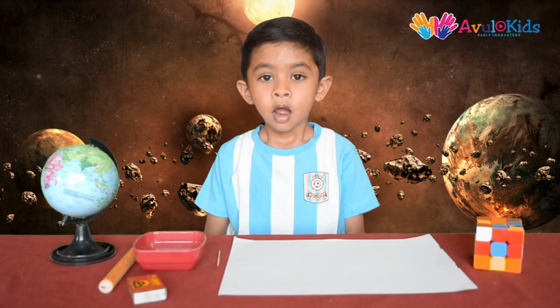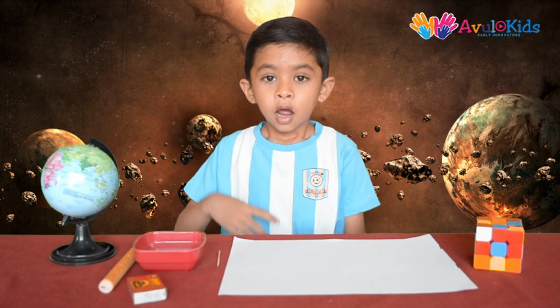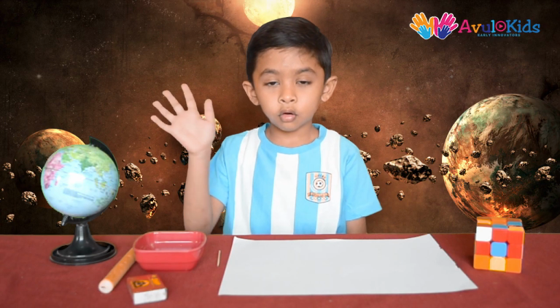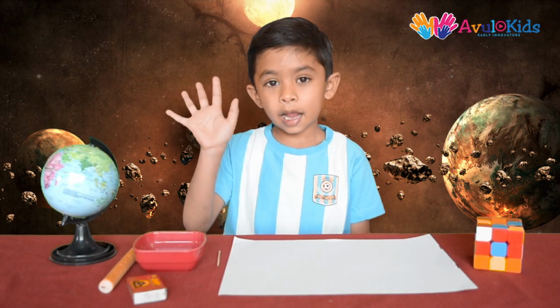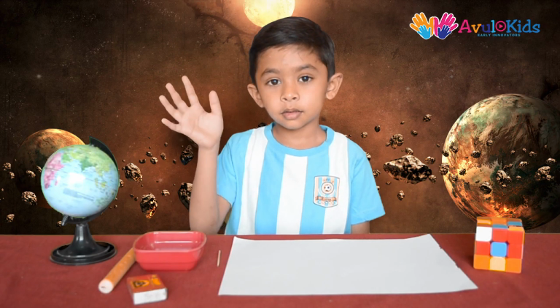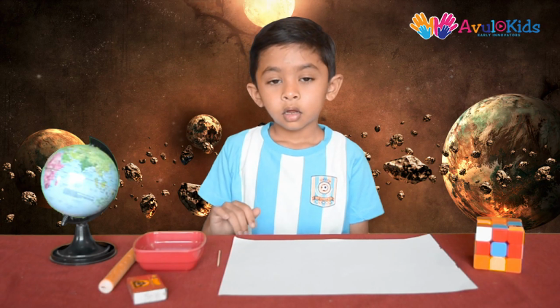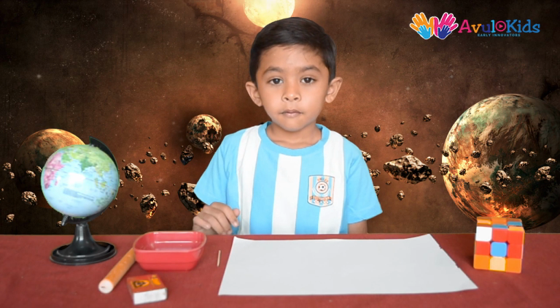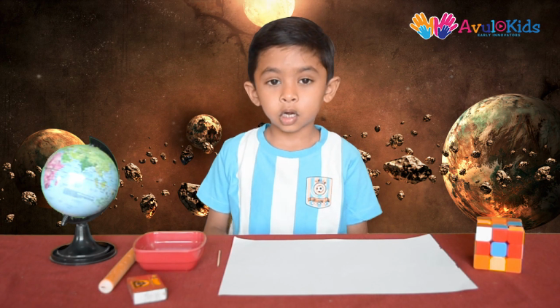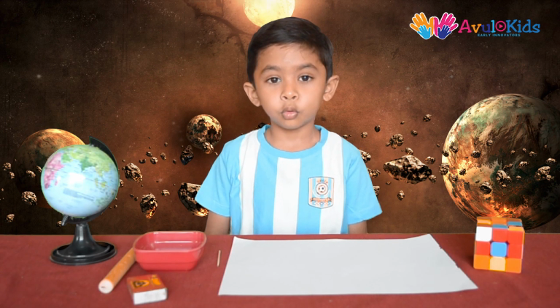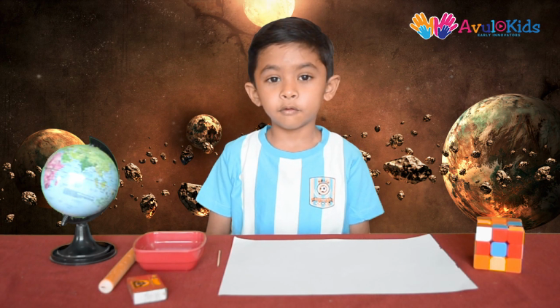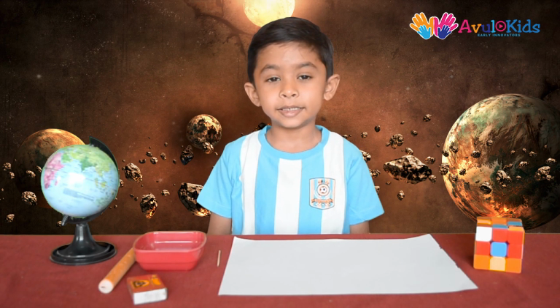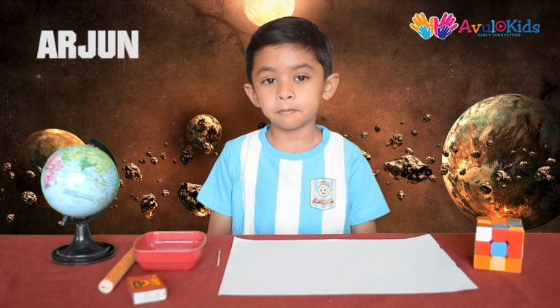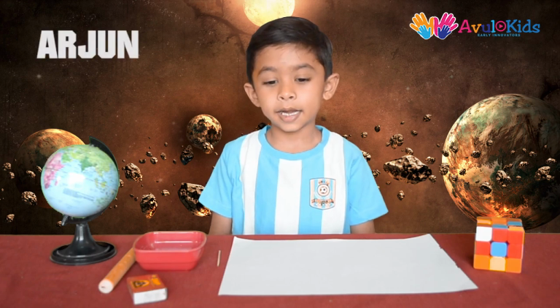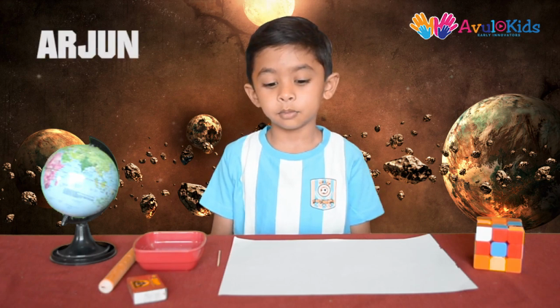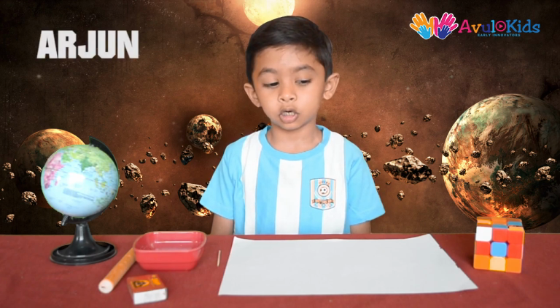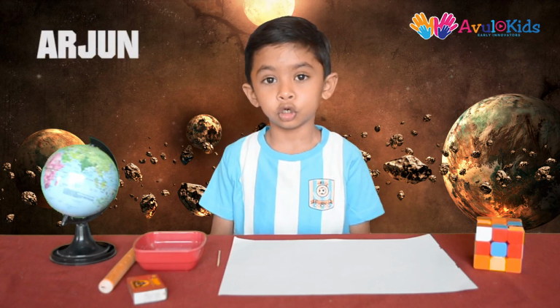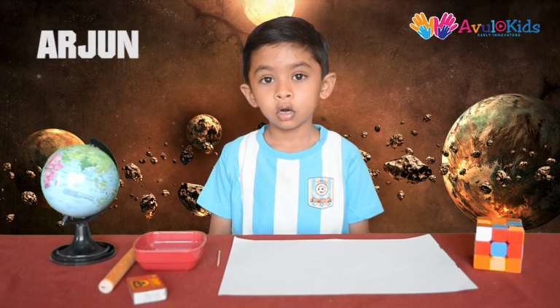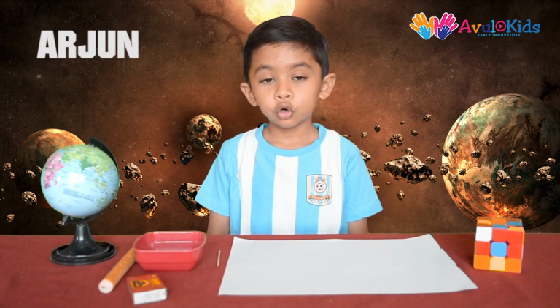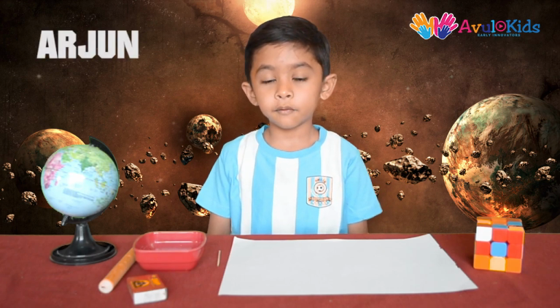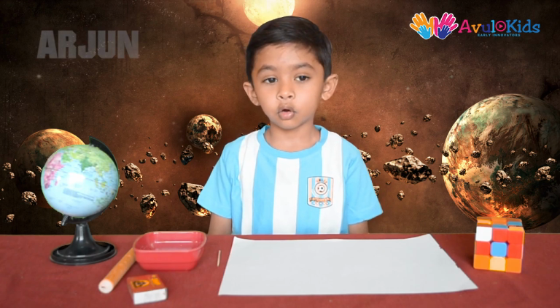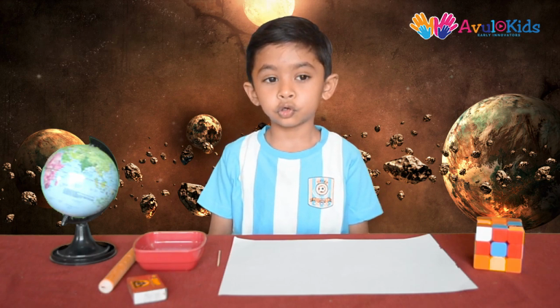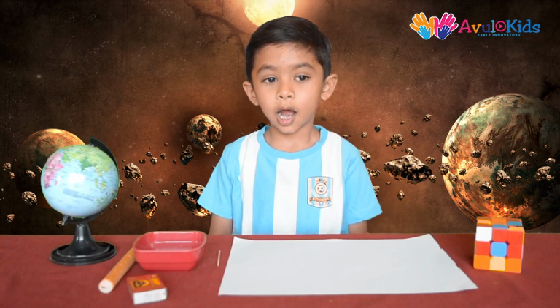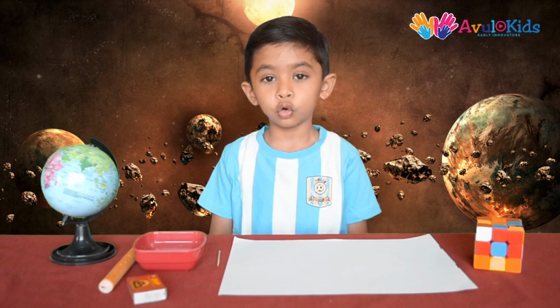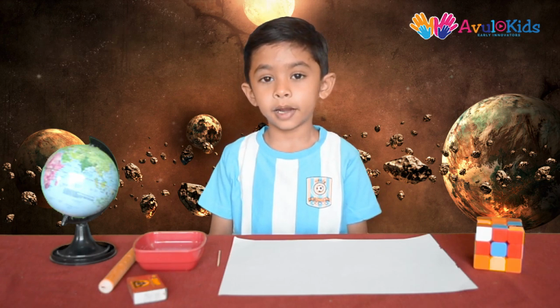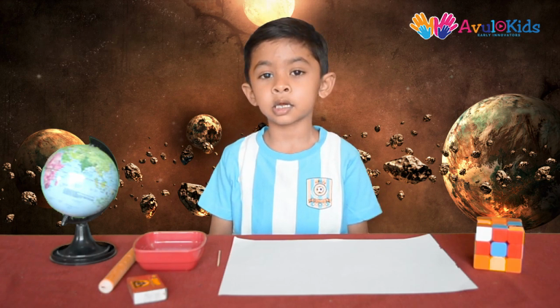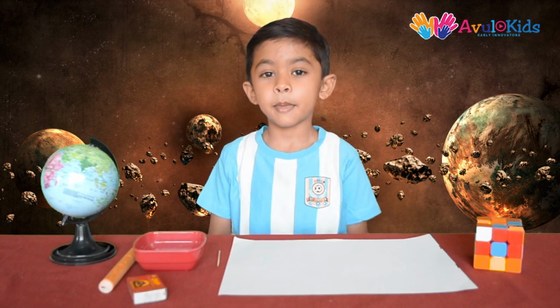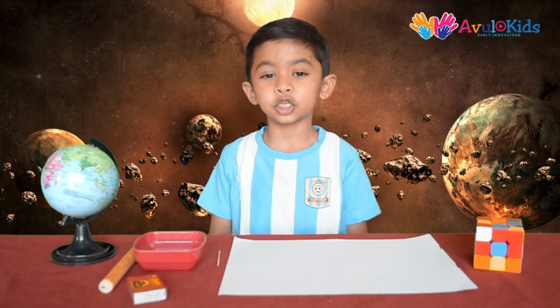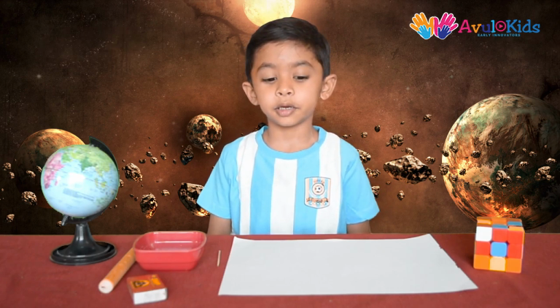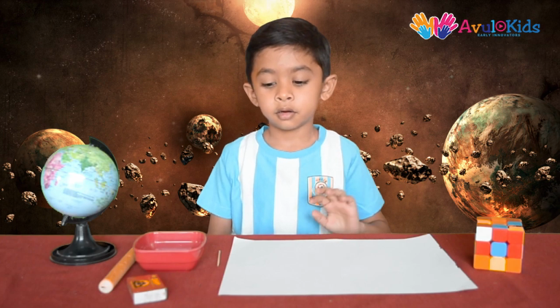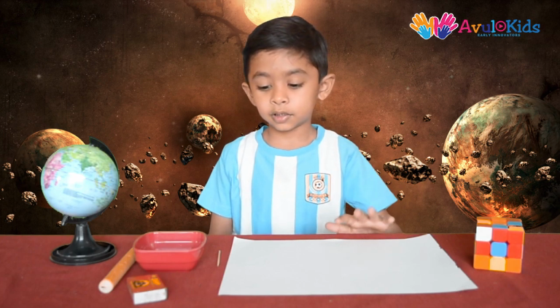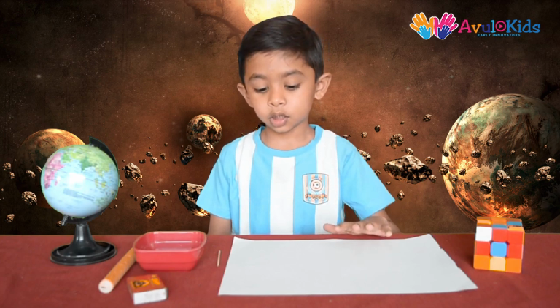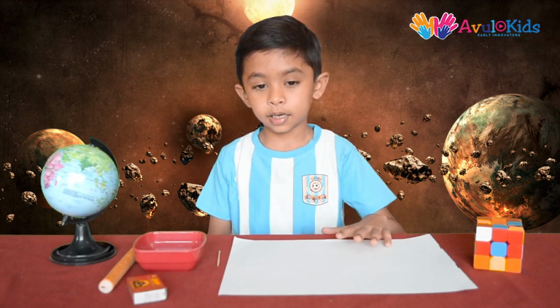Hello guys! Welcome to AppliKids. My name is Urshad. Today we are going to see how to make magic ink.